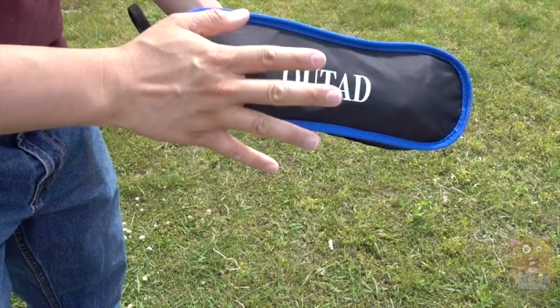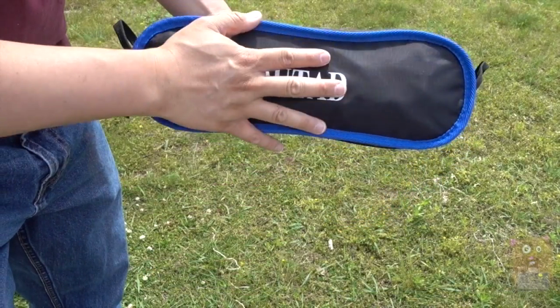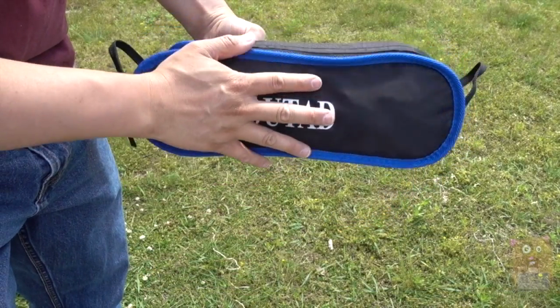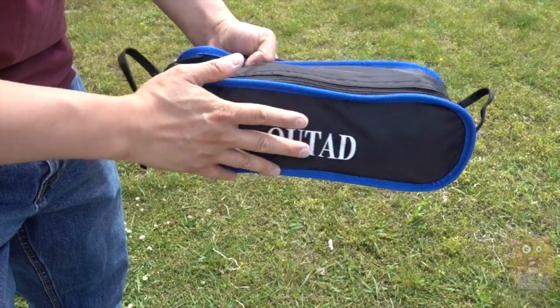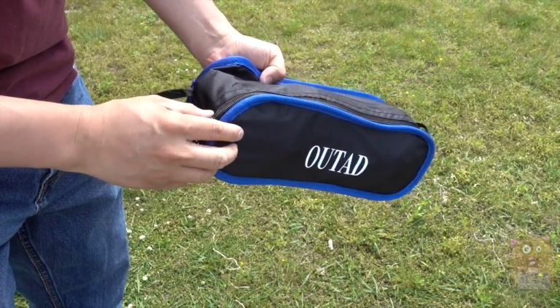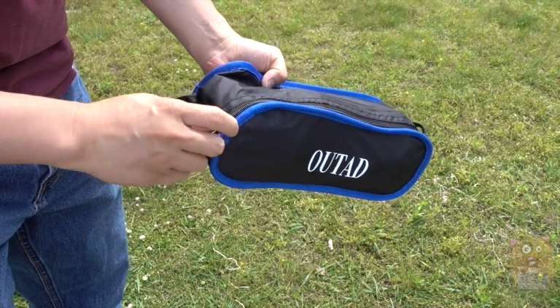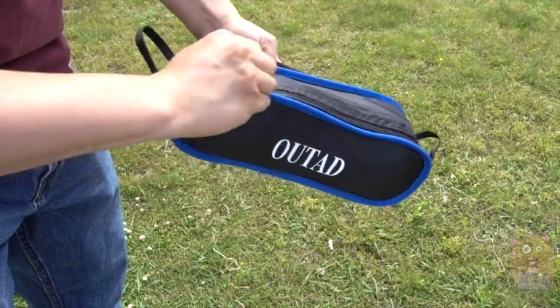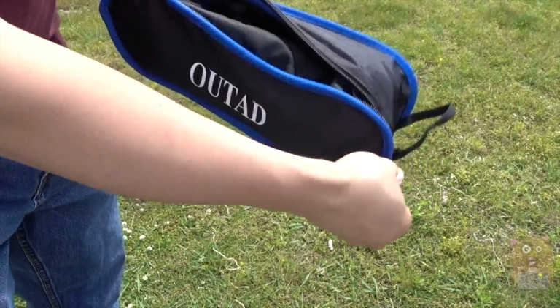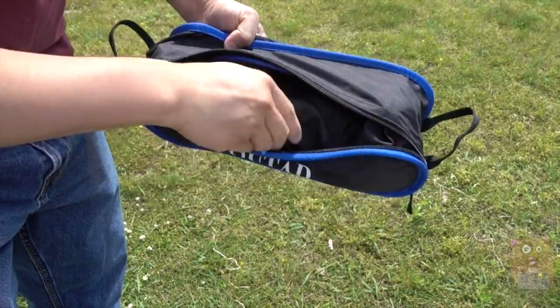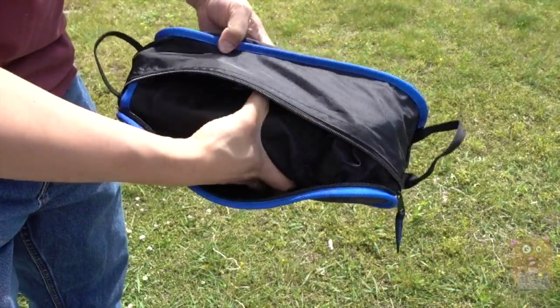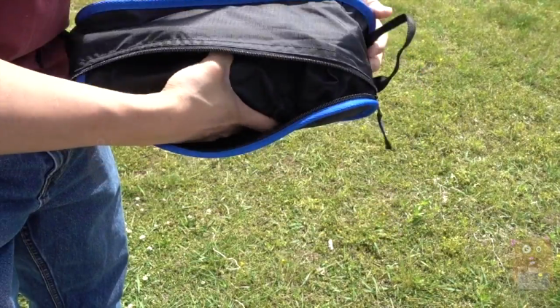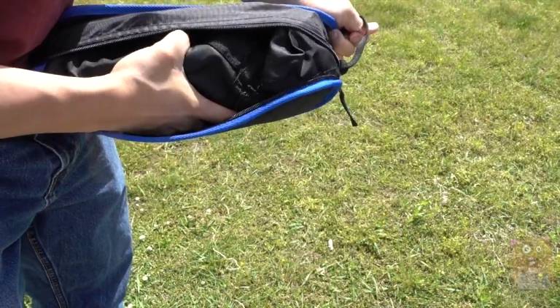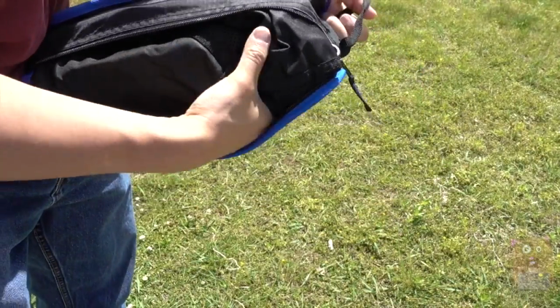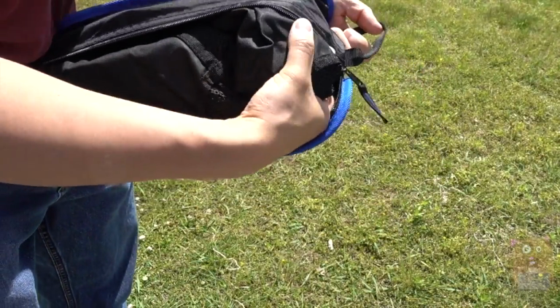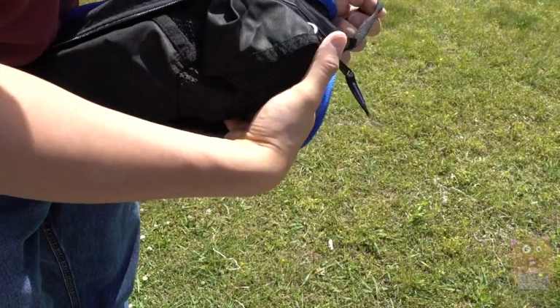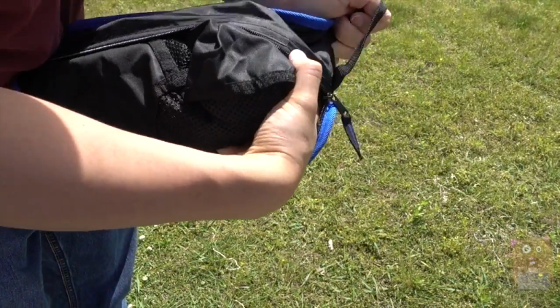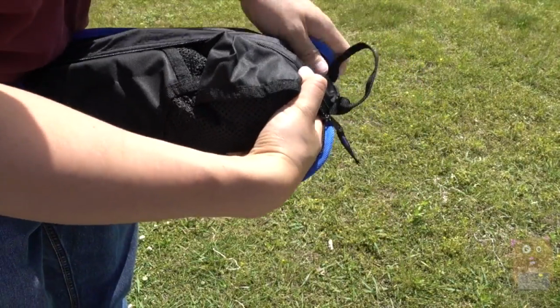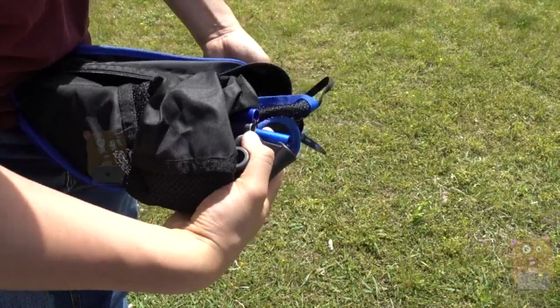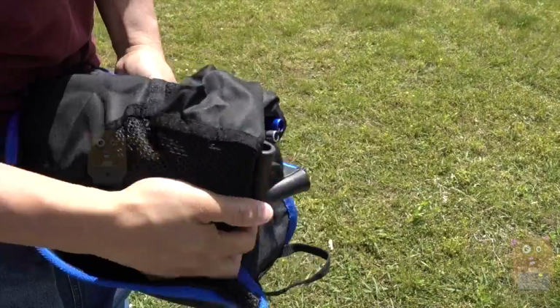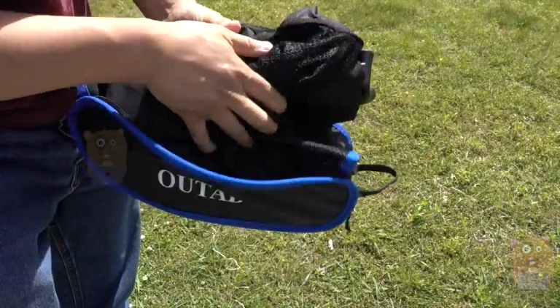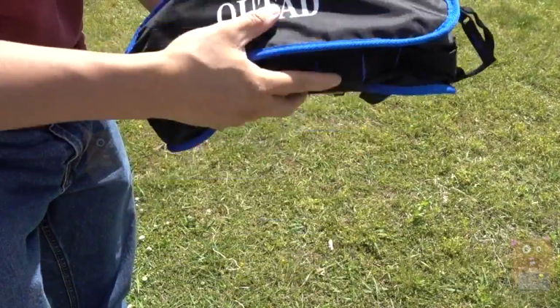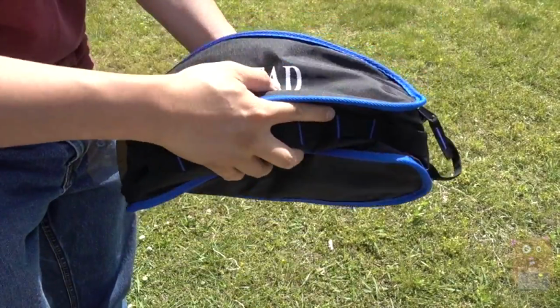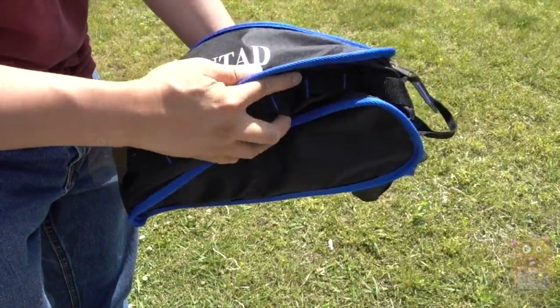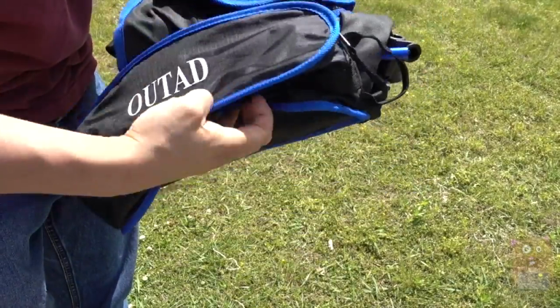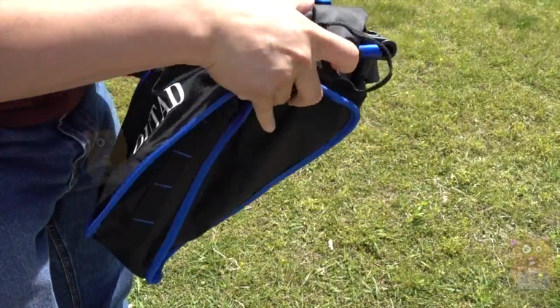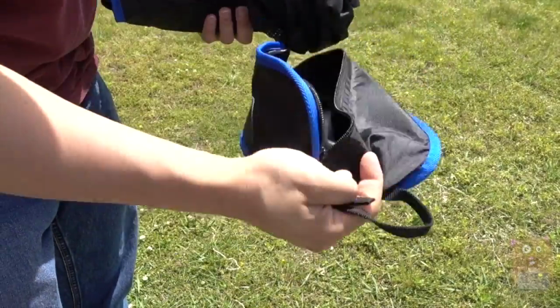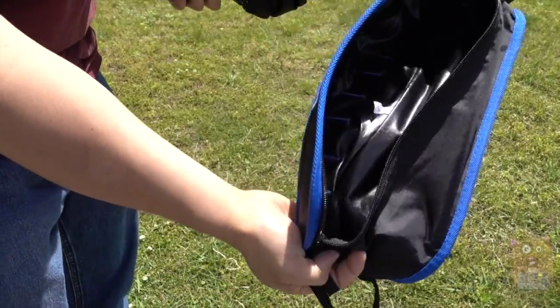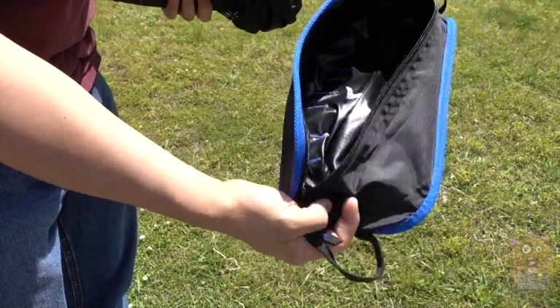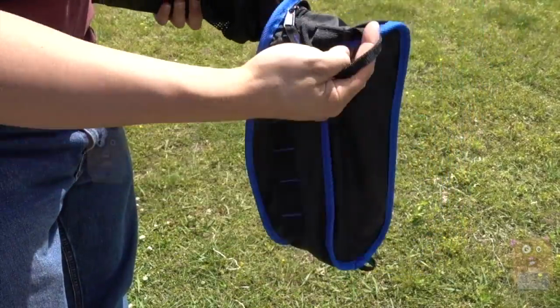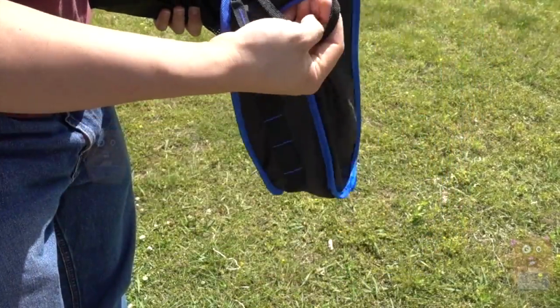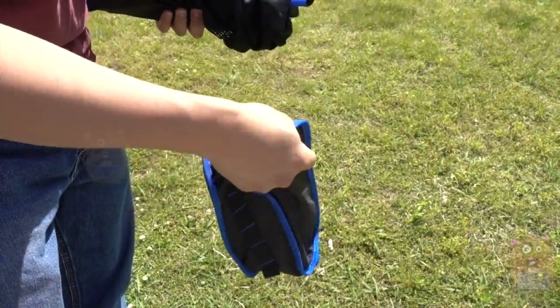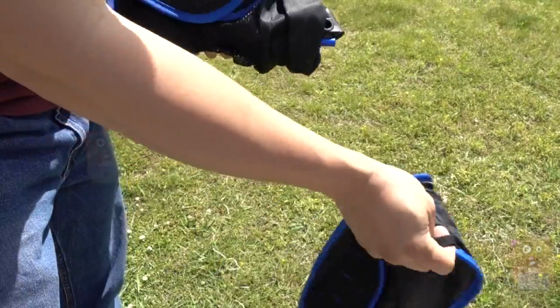This is the bag that holds the portable chair. Everything I need is contained inside it. The bag is made from very durable, water-resistant material, with easy open zippers and a handle on the side.